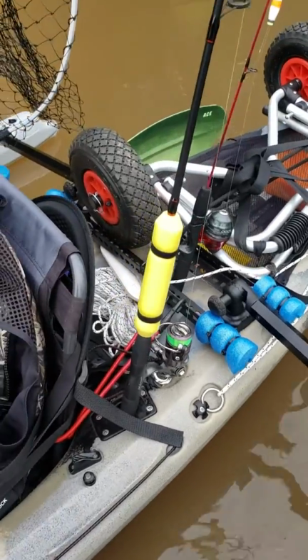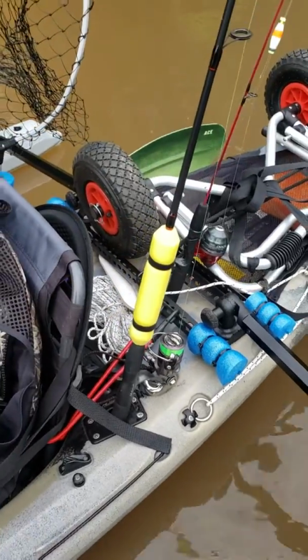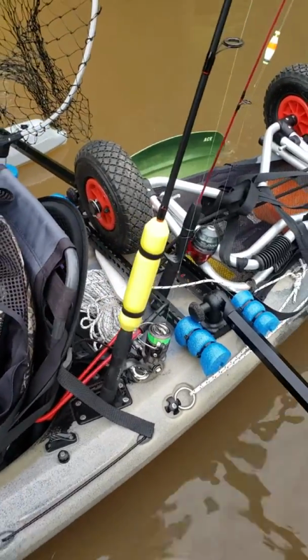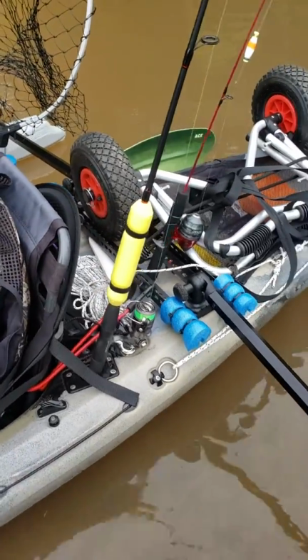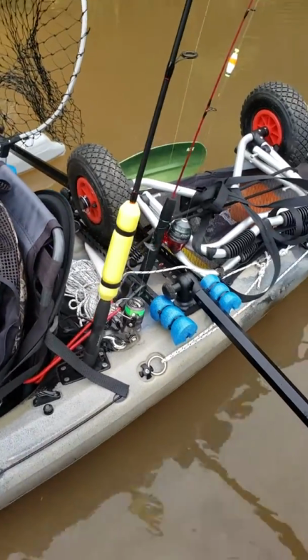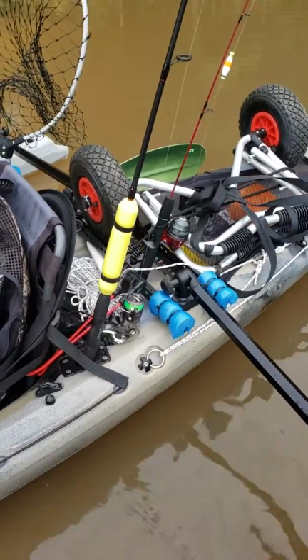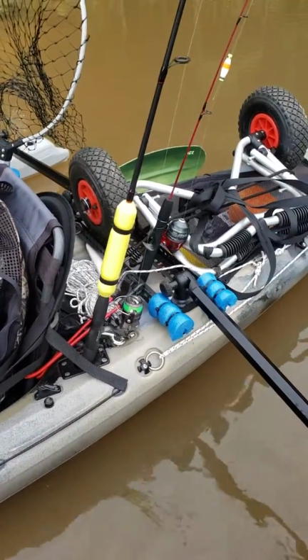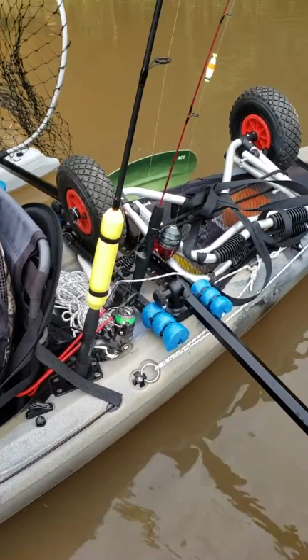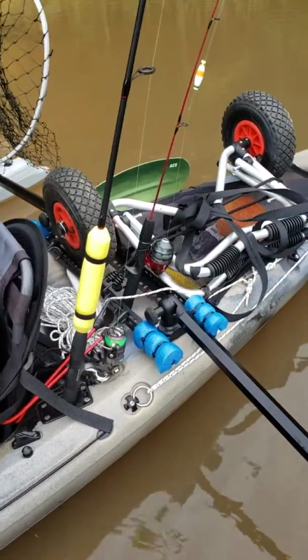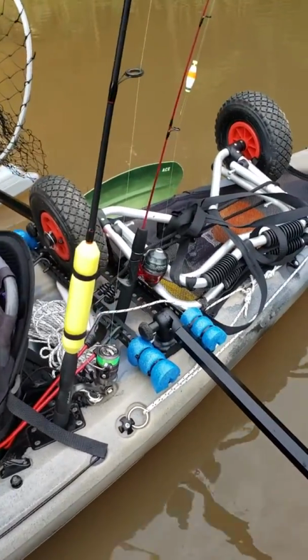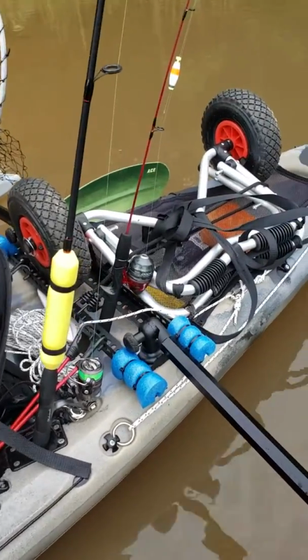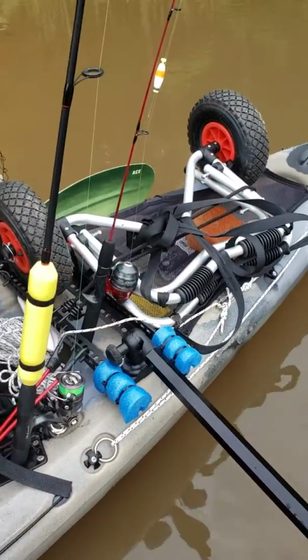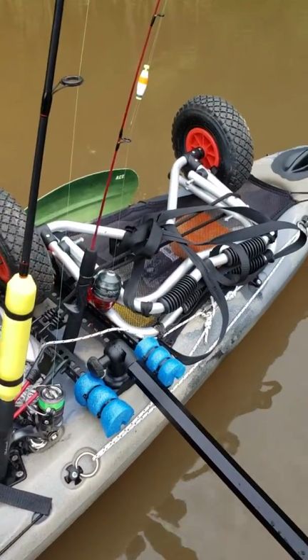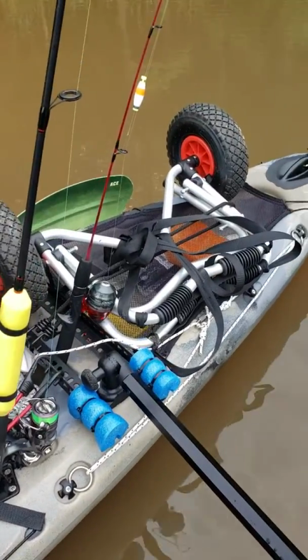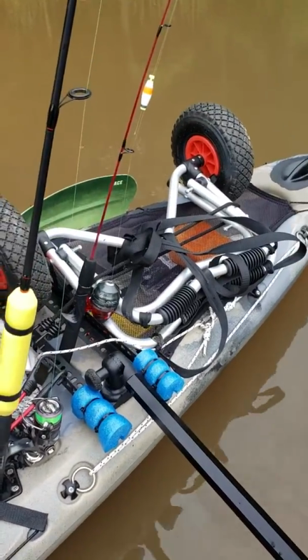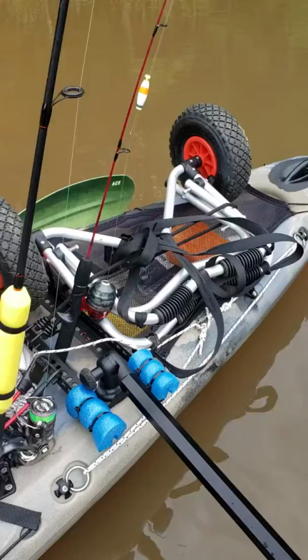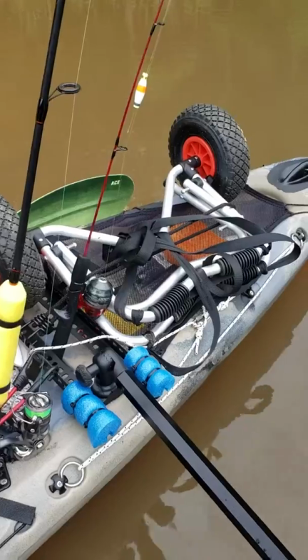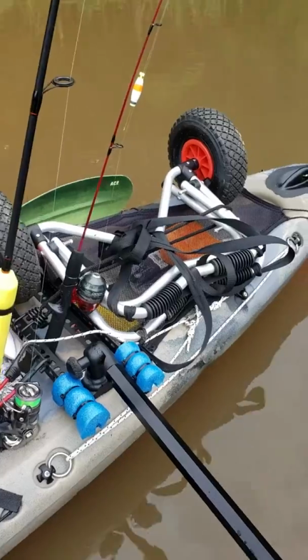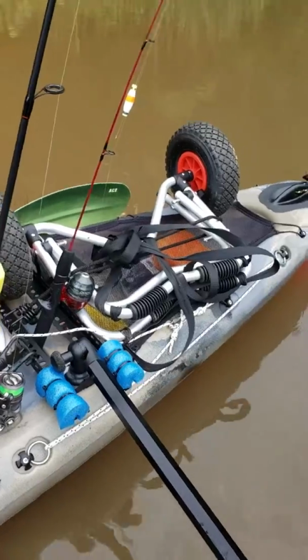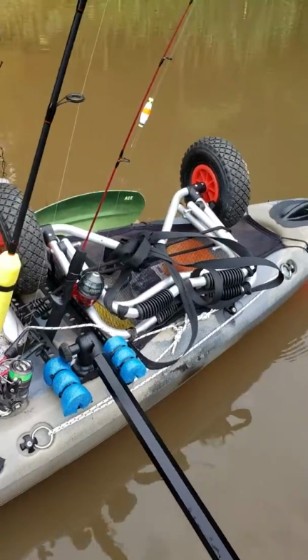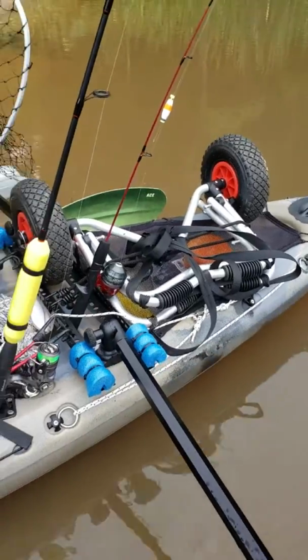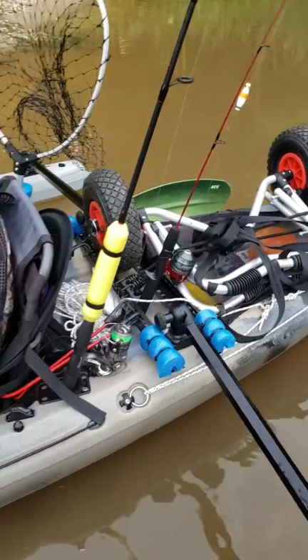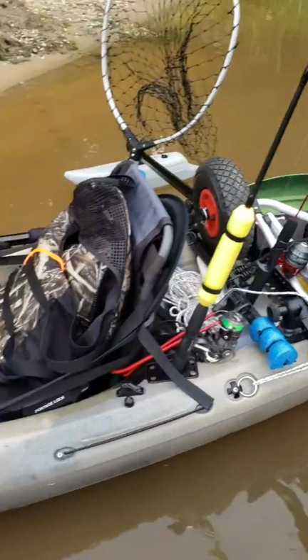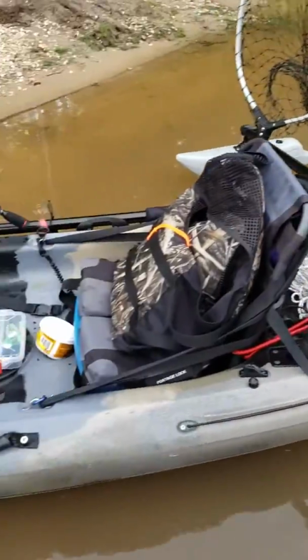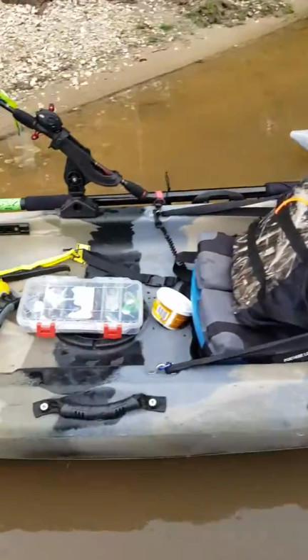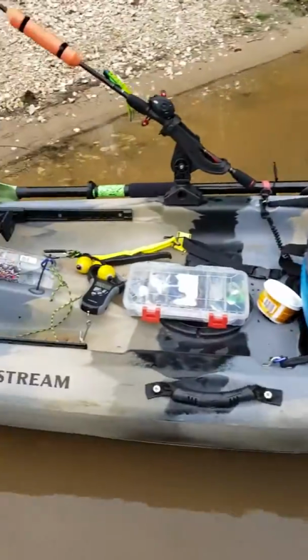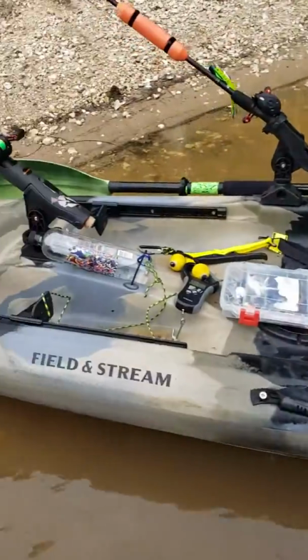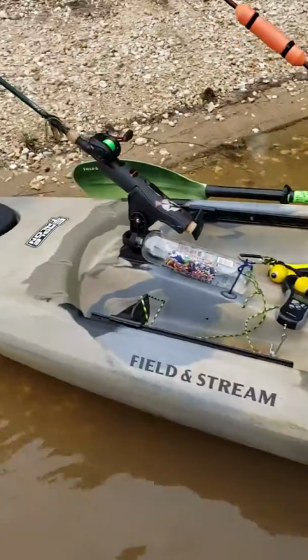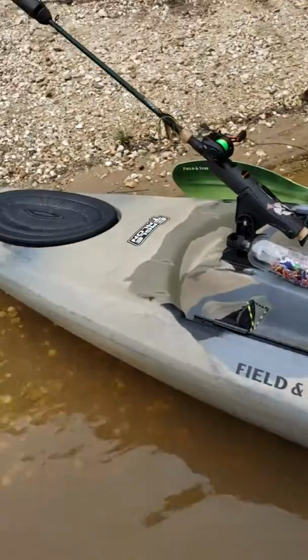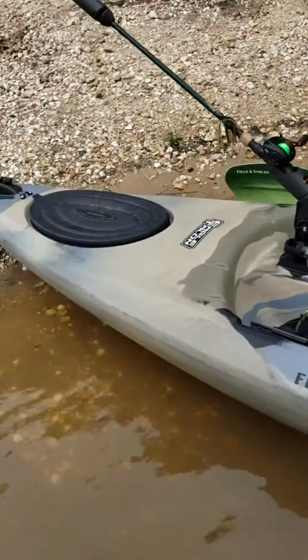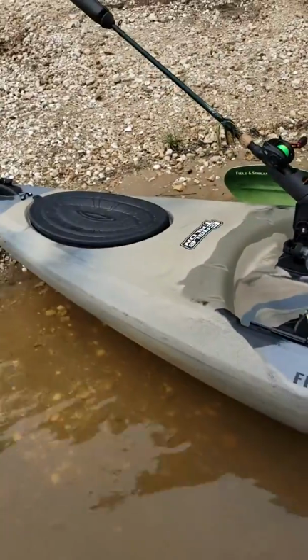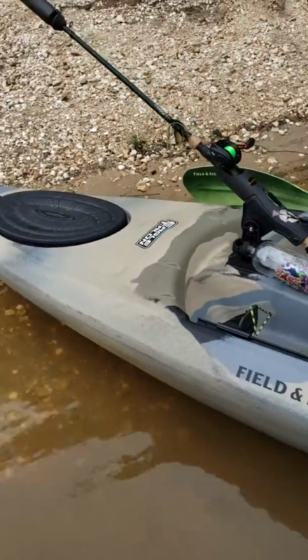I started using the anchor with the trolley system. I wouldn't mind getting it to where it goes all the way up to the front.